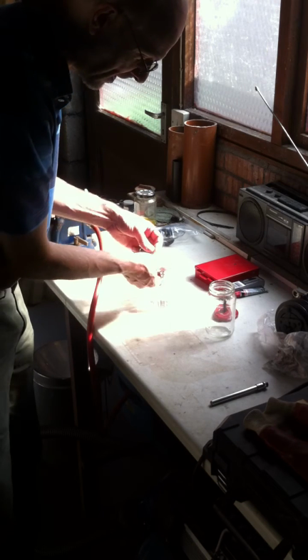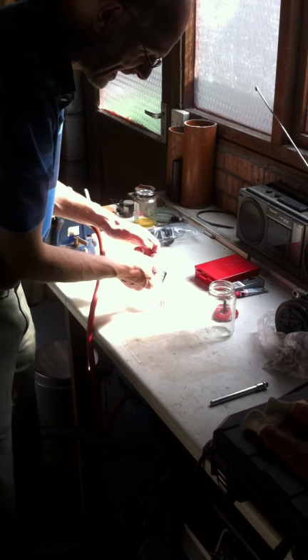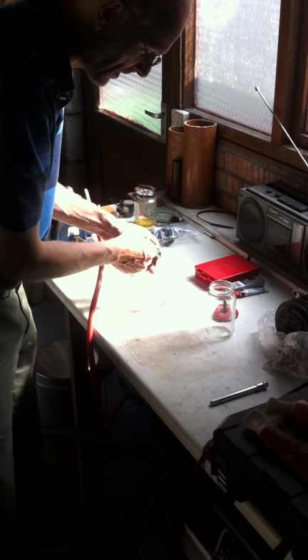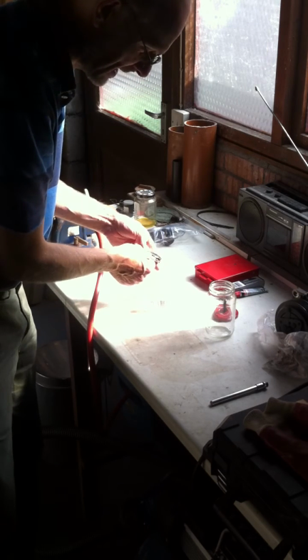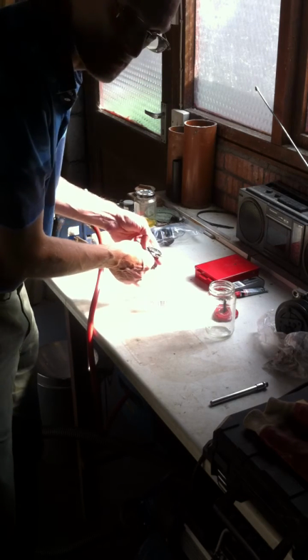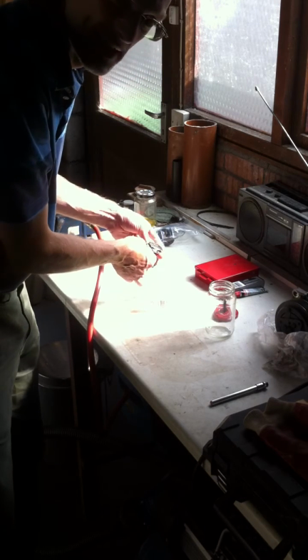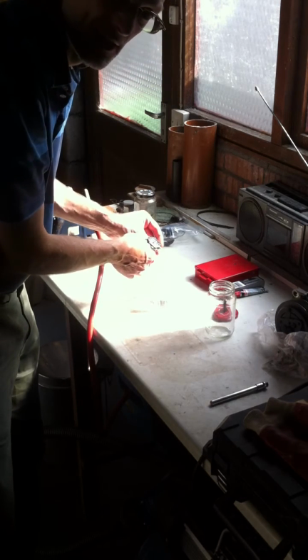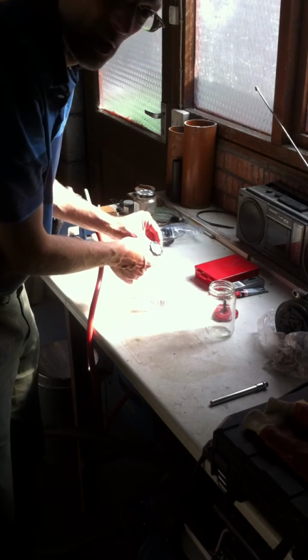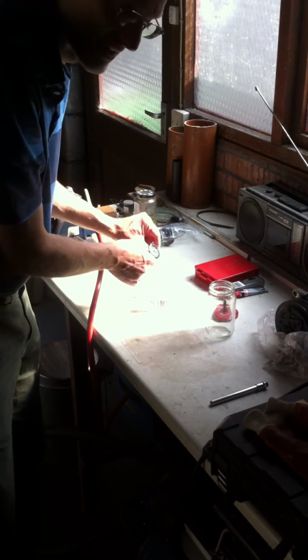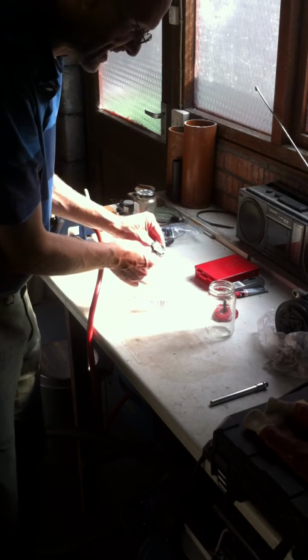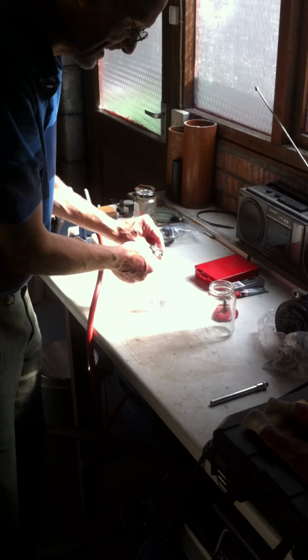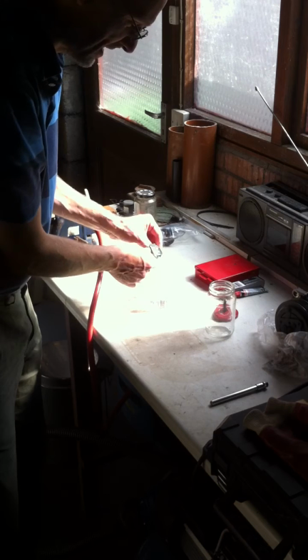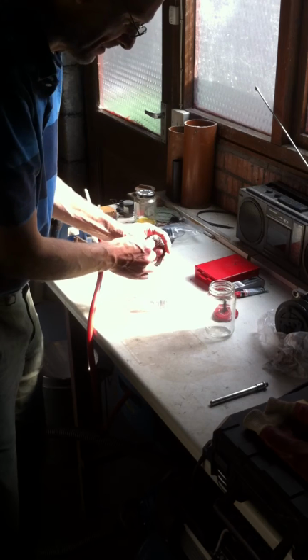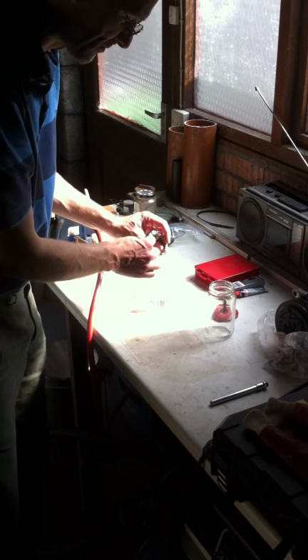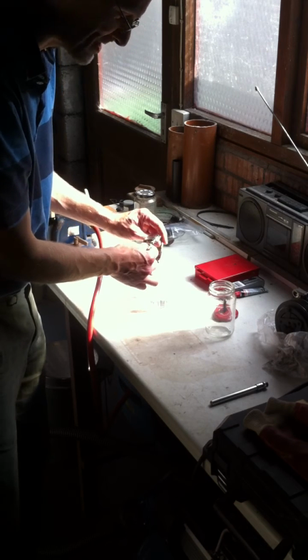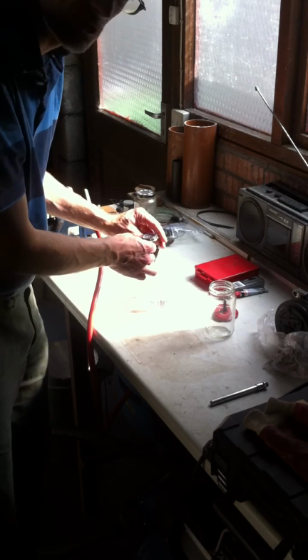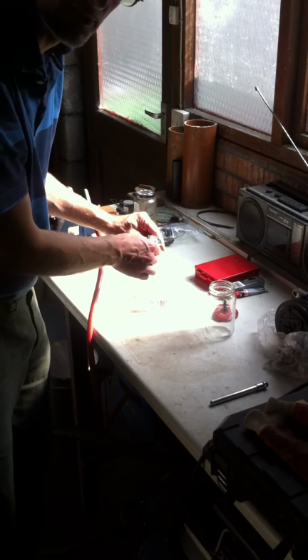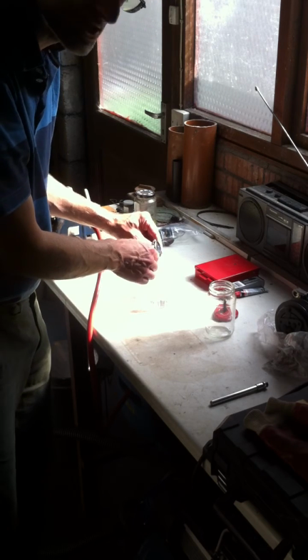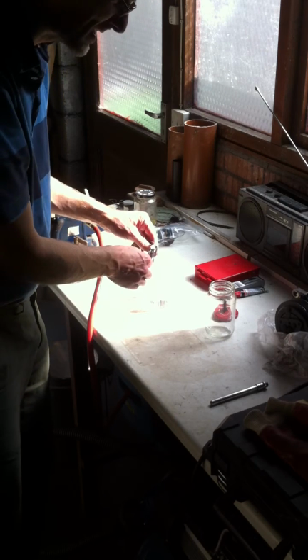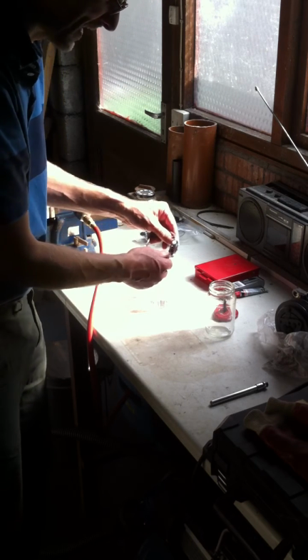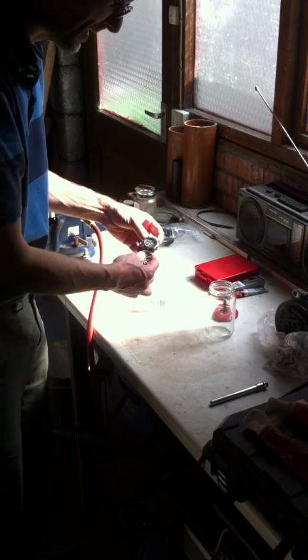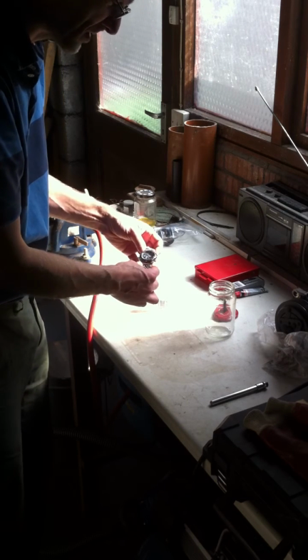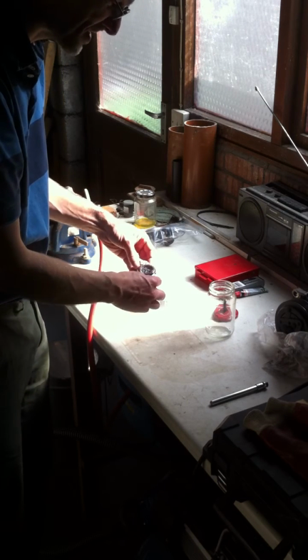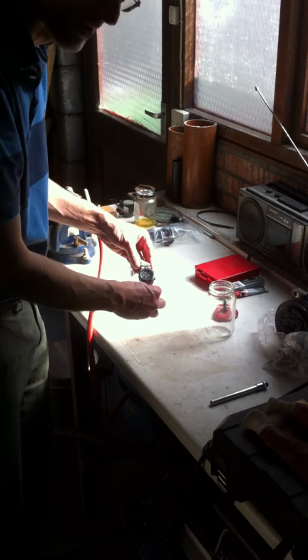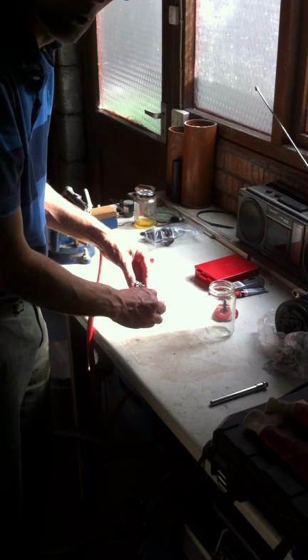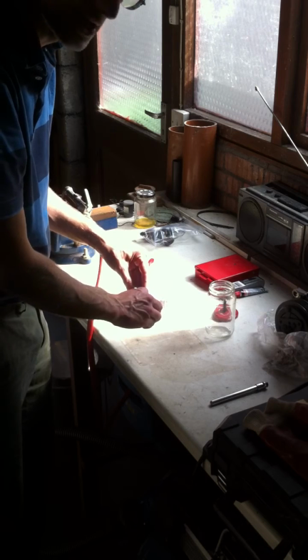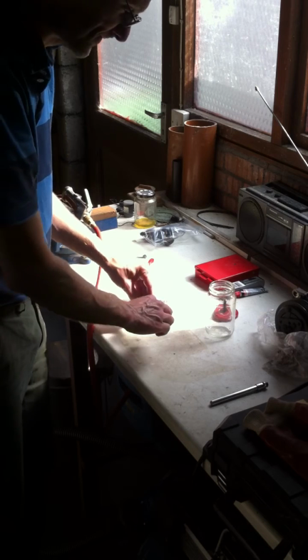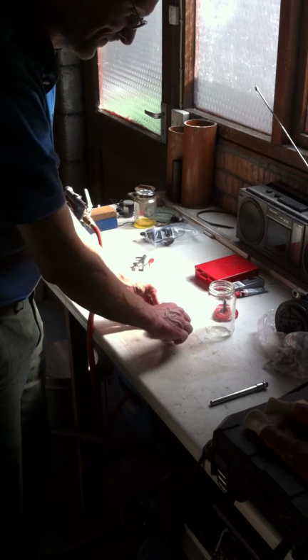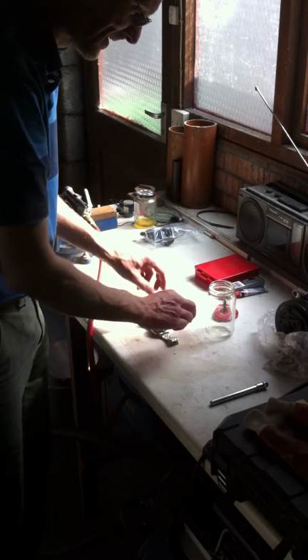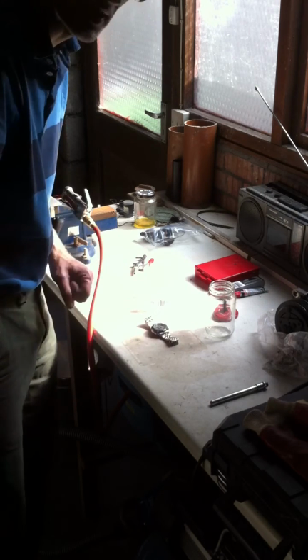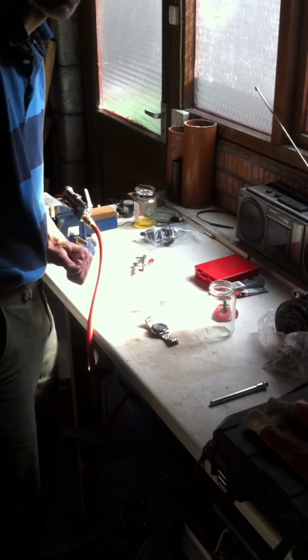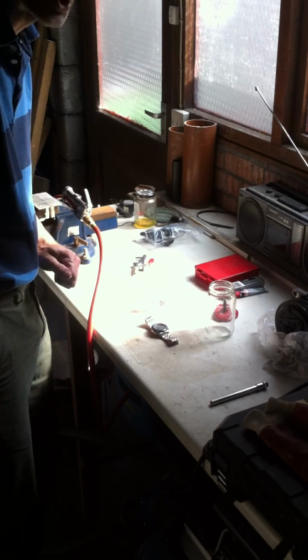I can now inspect the O-ring and the gasket, obtain a replacement, grease it, reassemble it, and repeat the process to see whether I'm watertight. Thanks very much for watching.